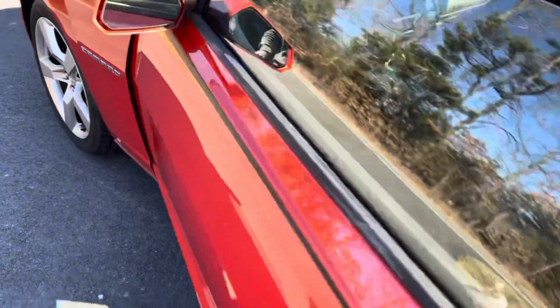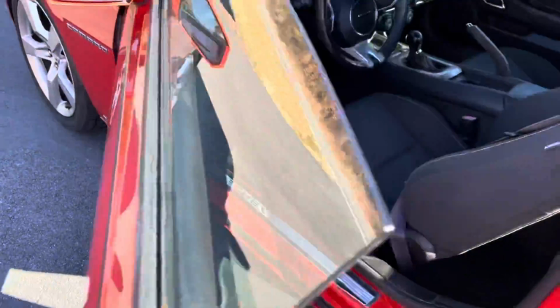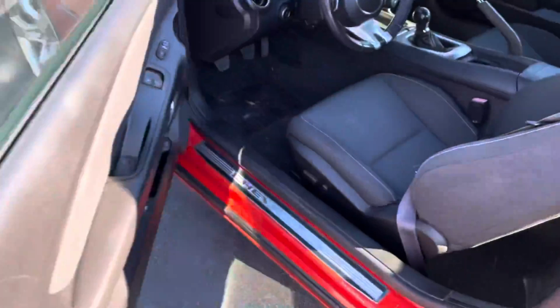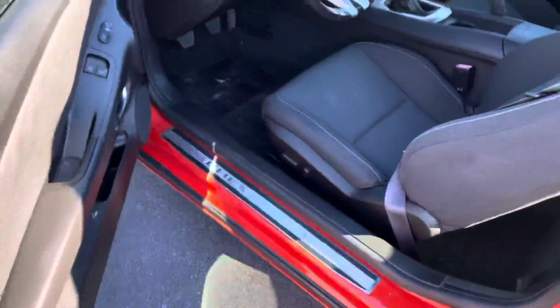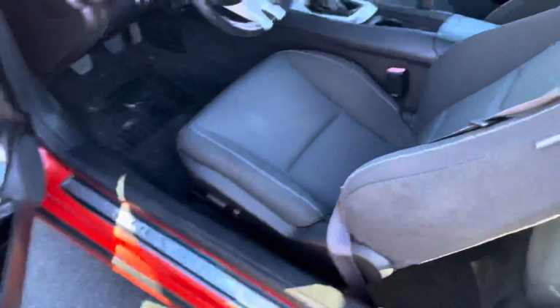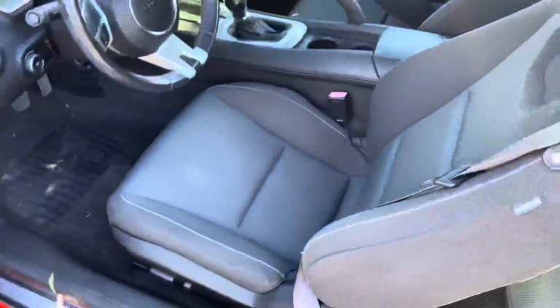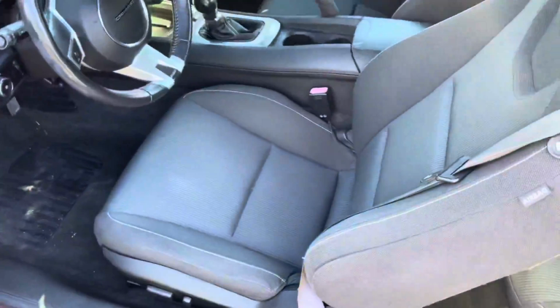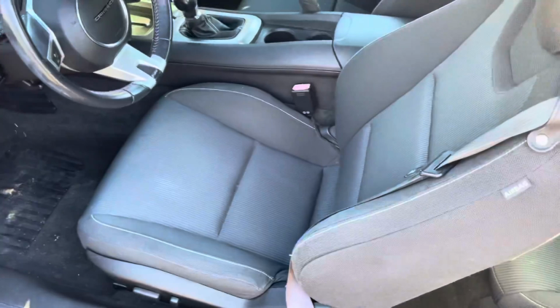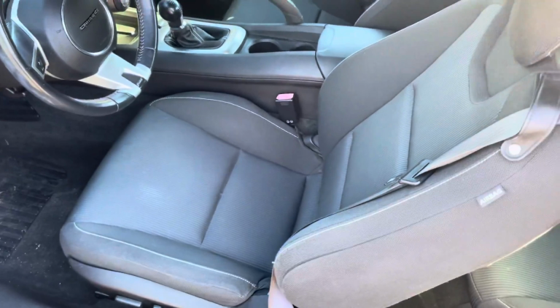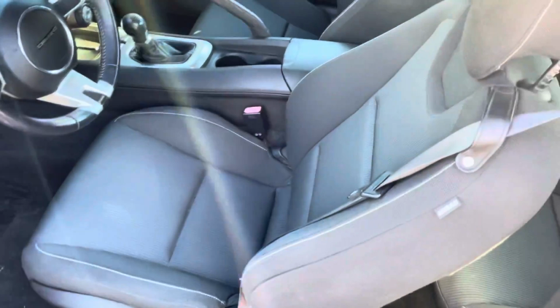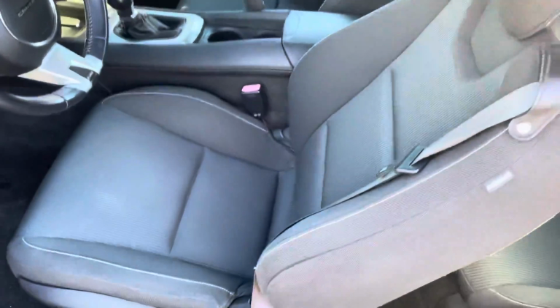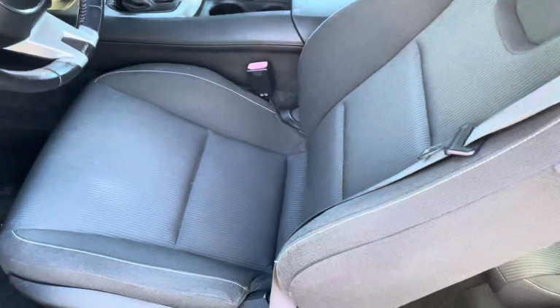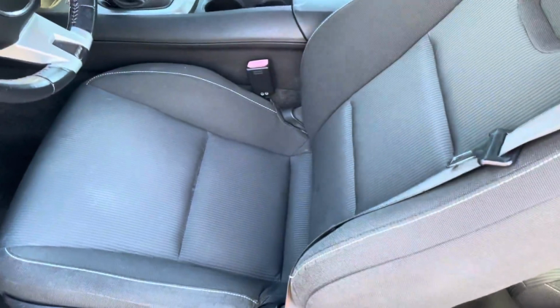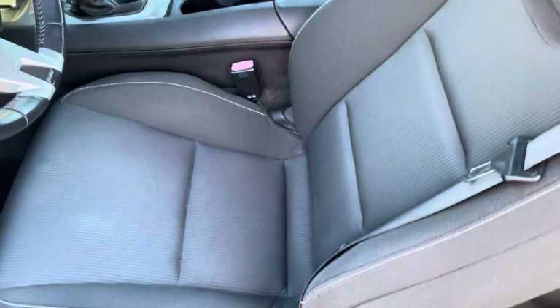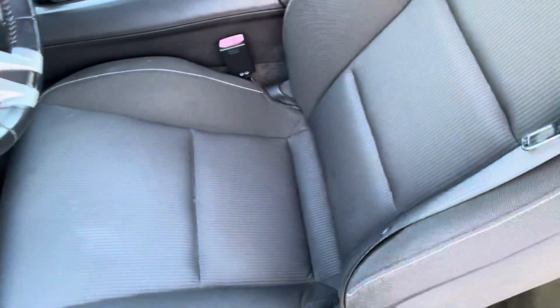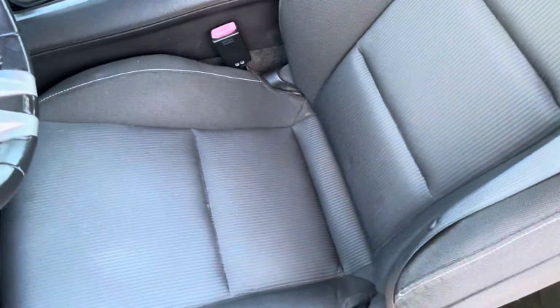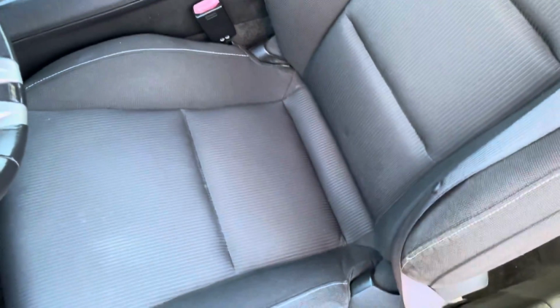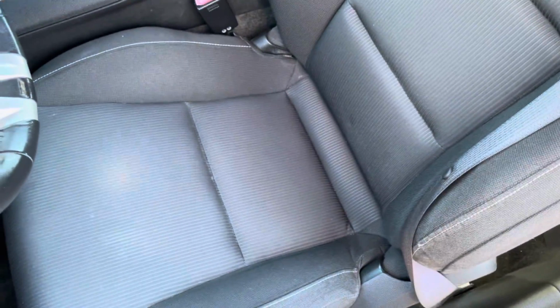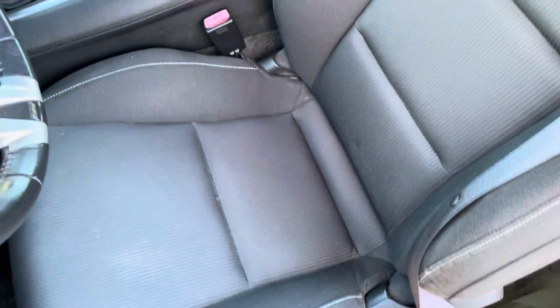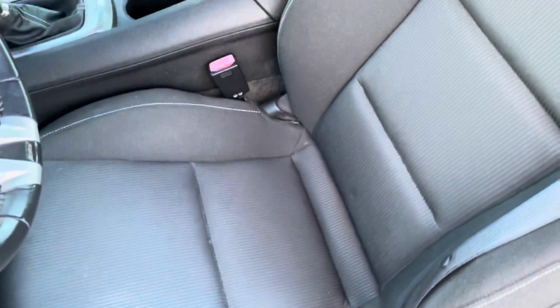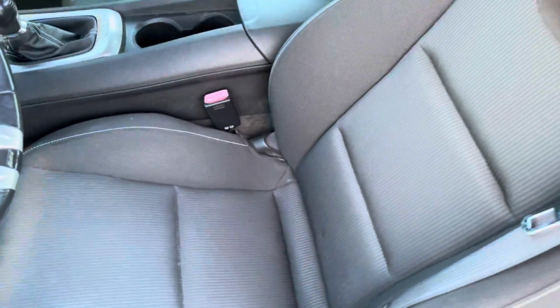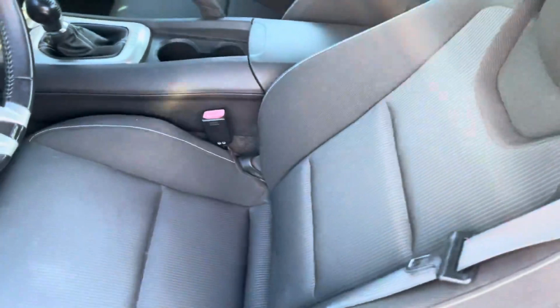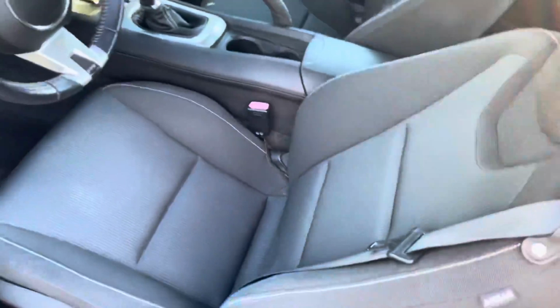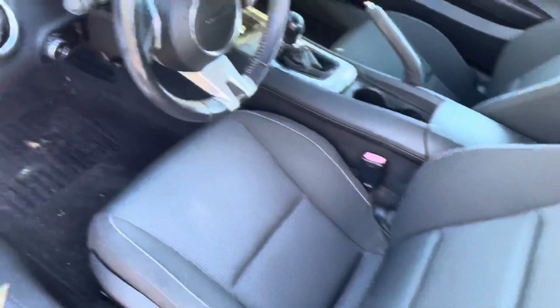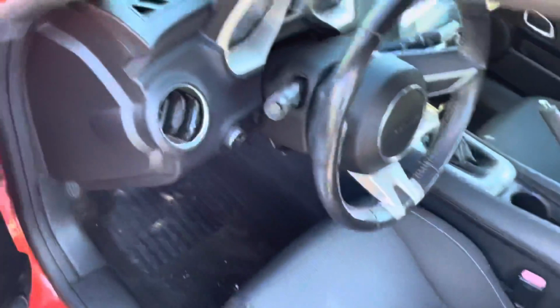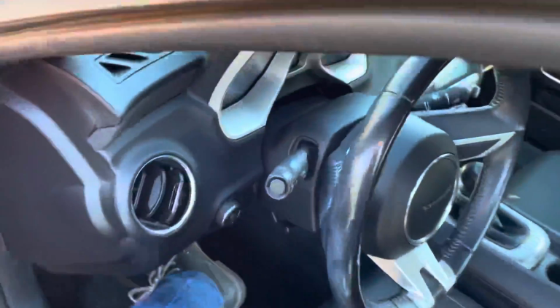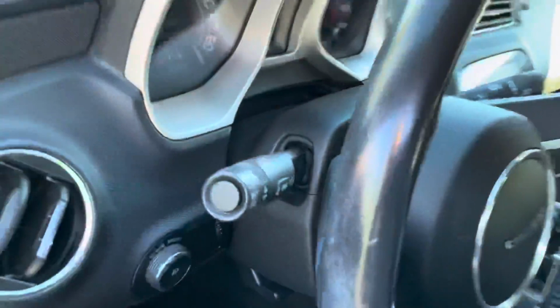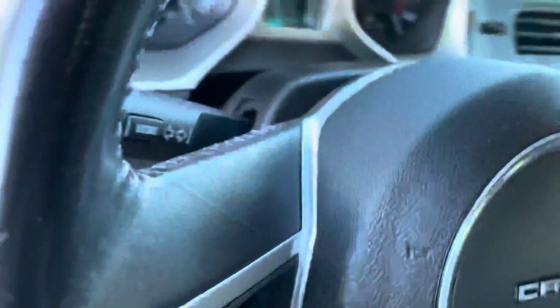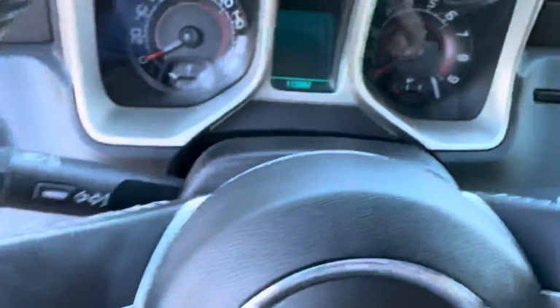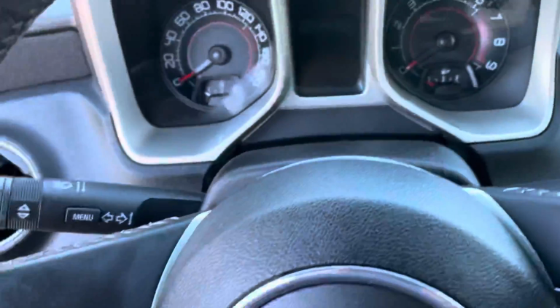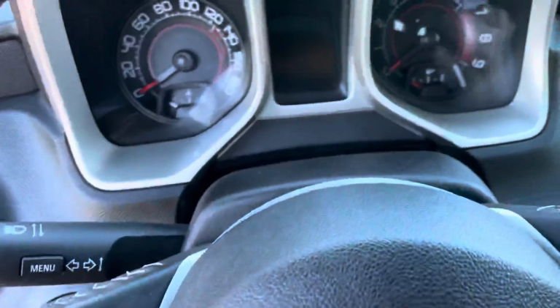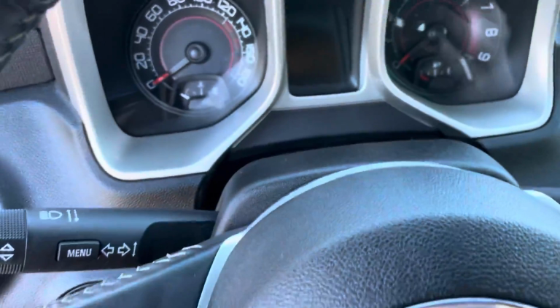On the inside of the trunk, no tears. We'll go ahead and get it started up — you can see no warning lights.